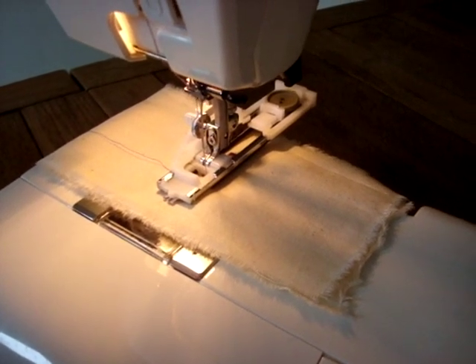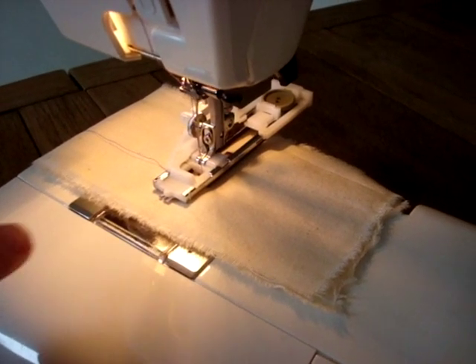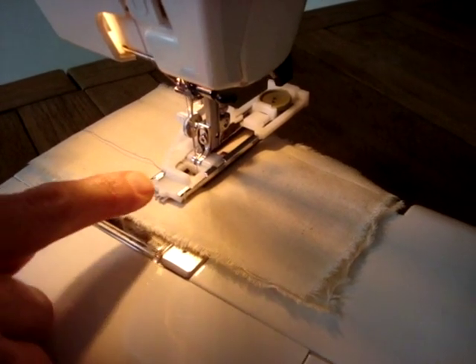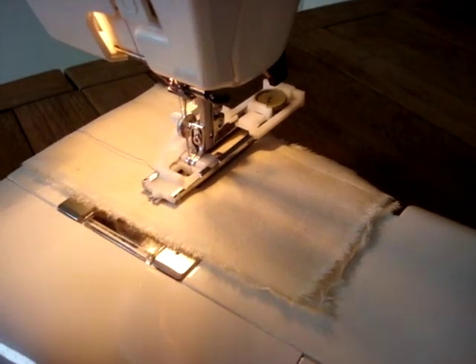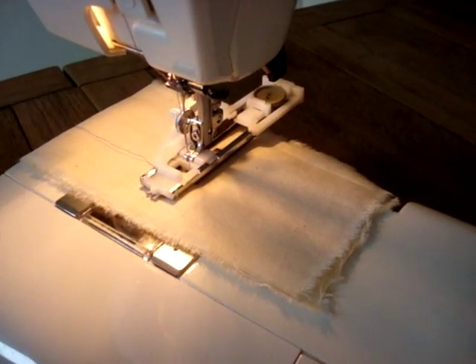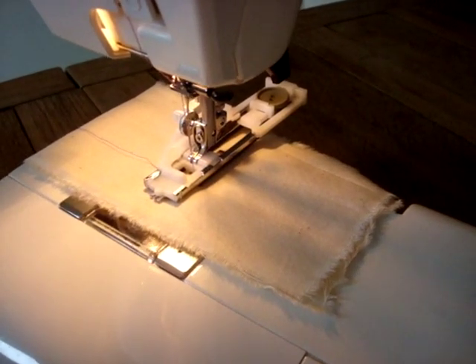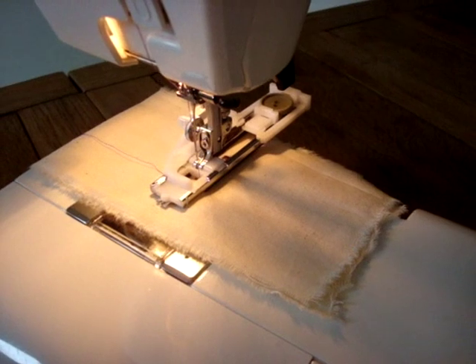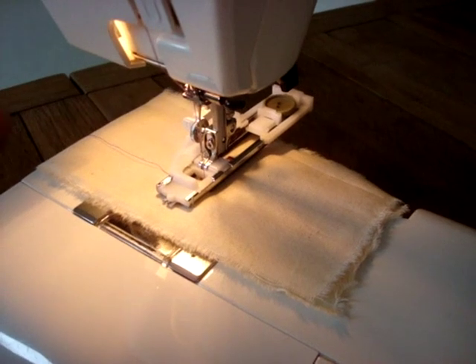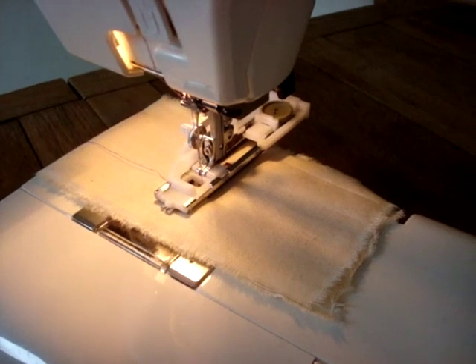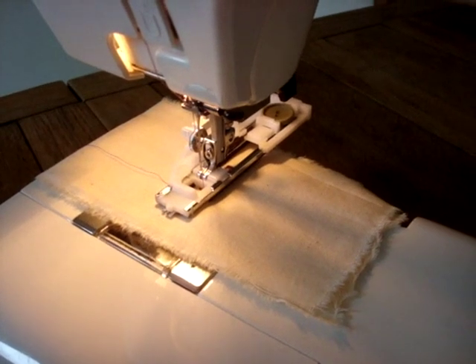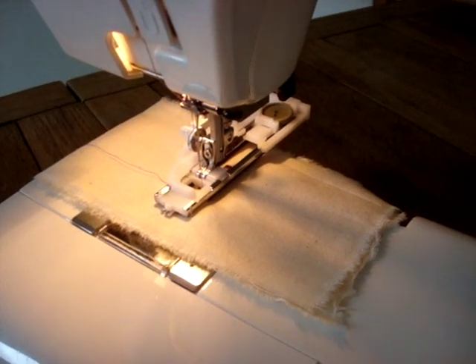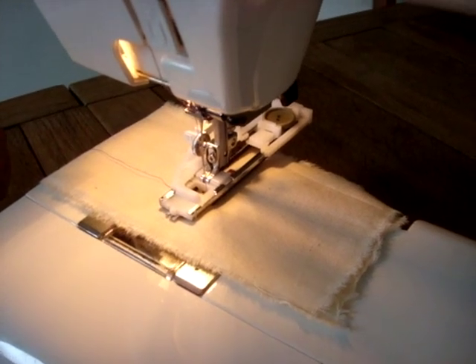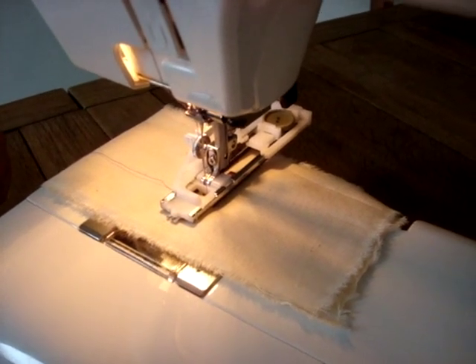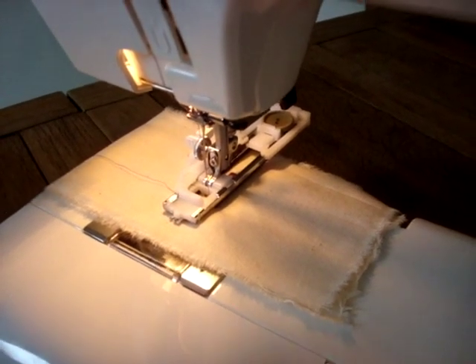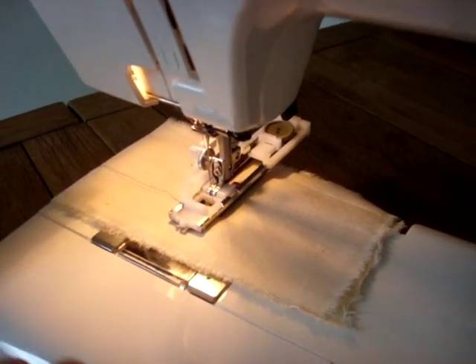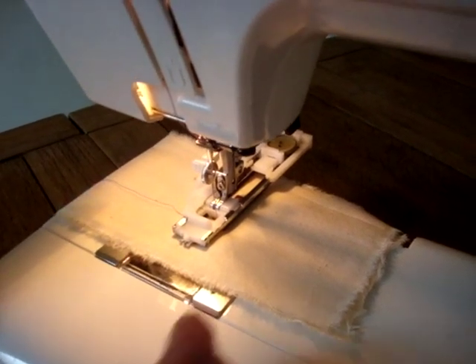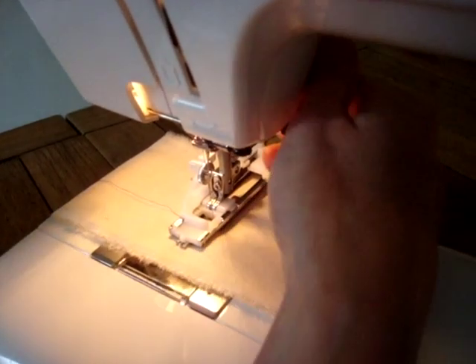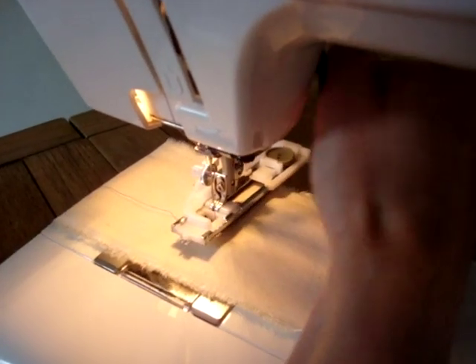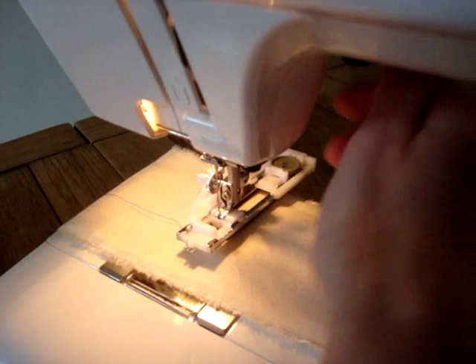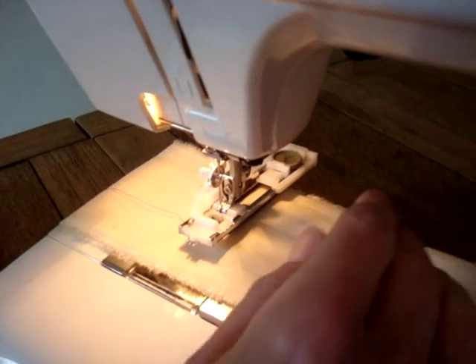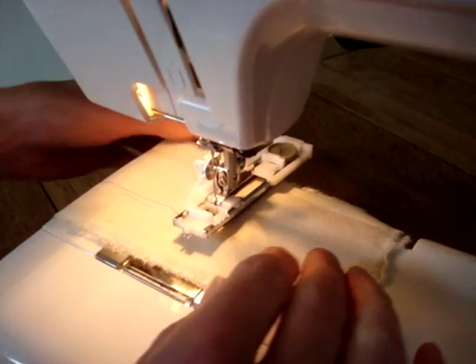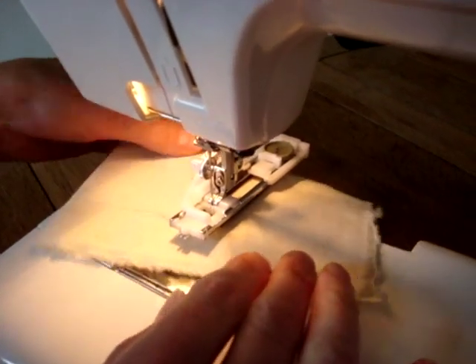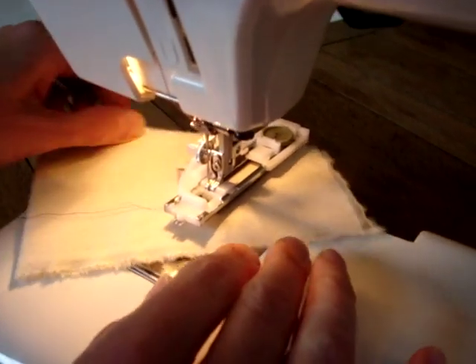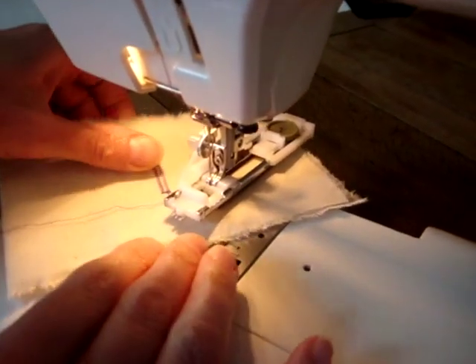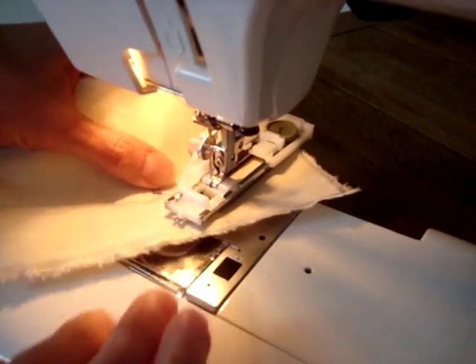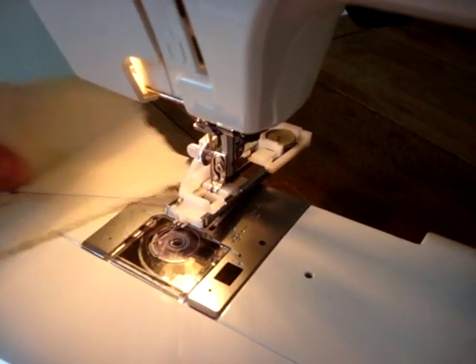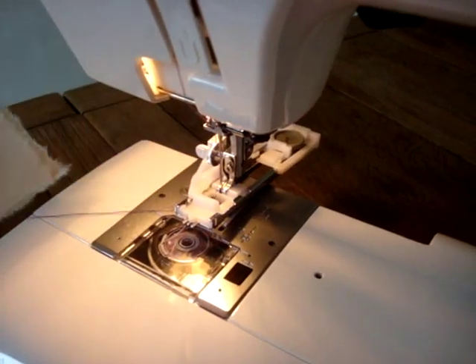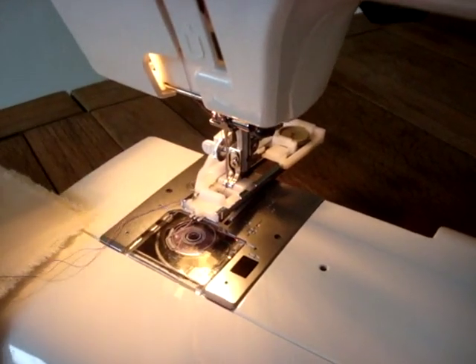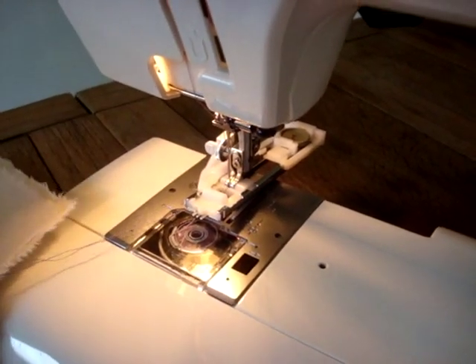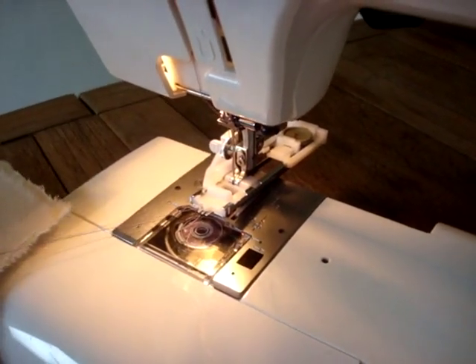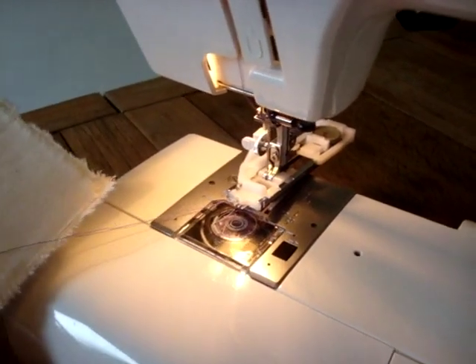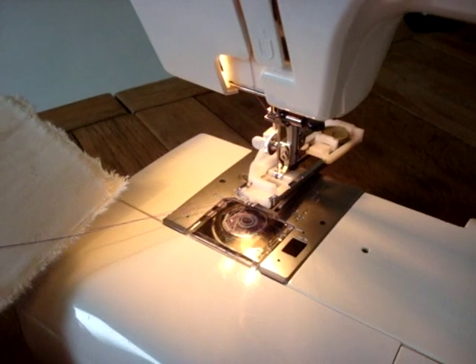And it has been. I just did a few extra stitches at the end to tie off the threads, so that has been done. We raise the foot, we pull our work out, and we cut the threads.